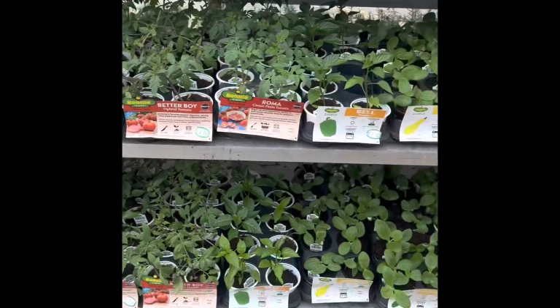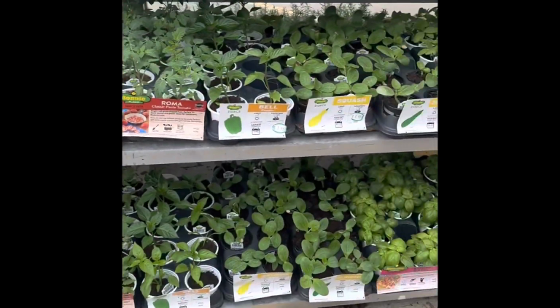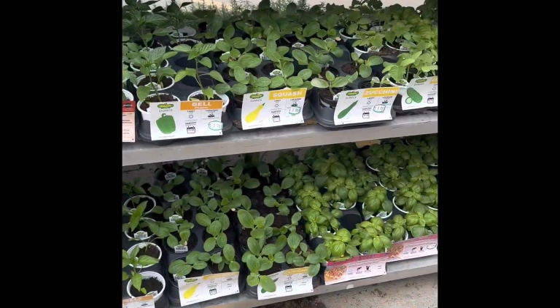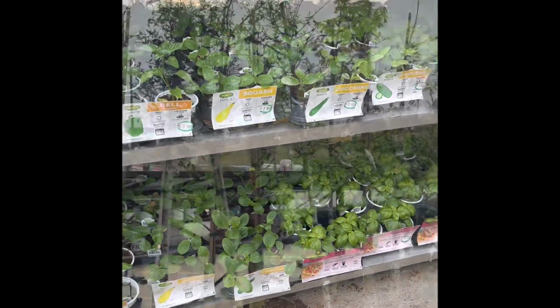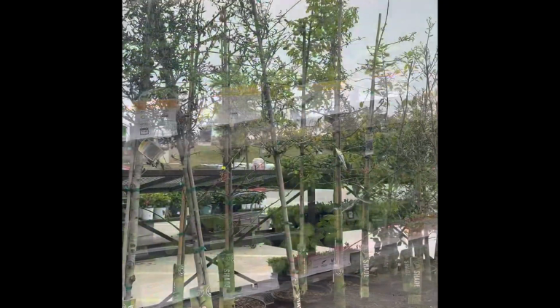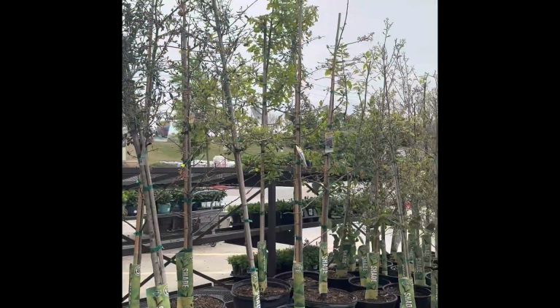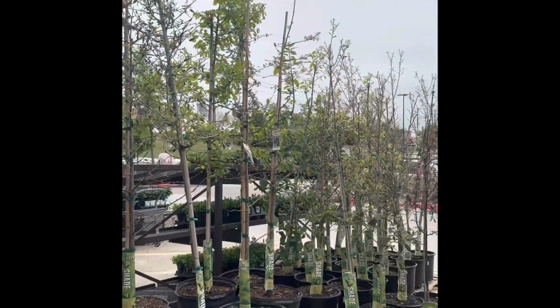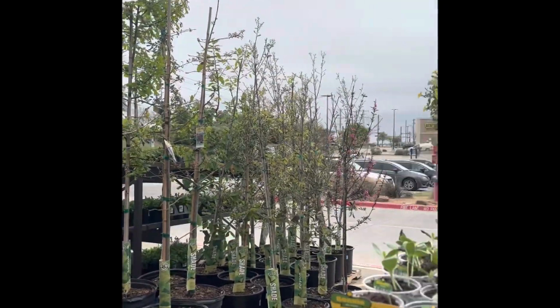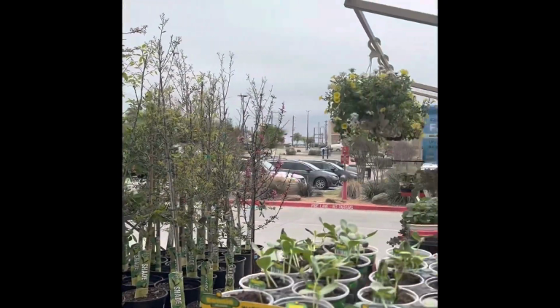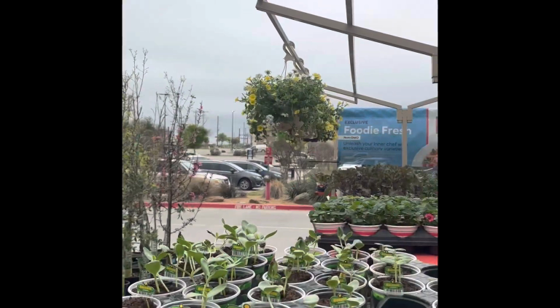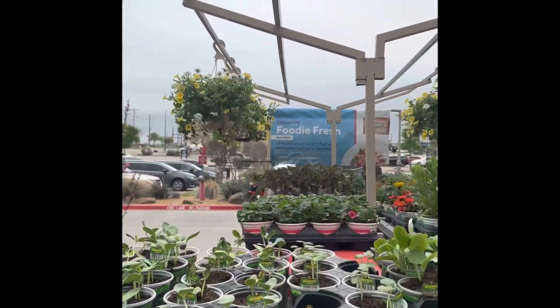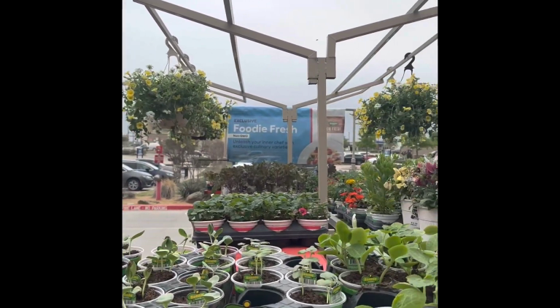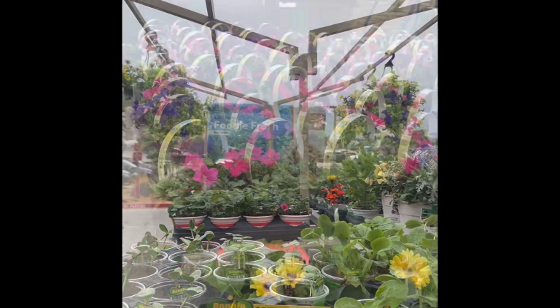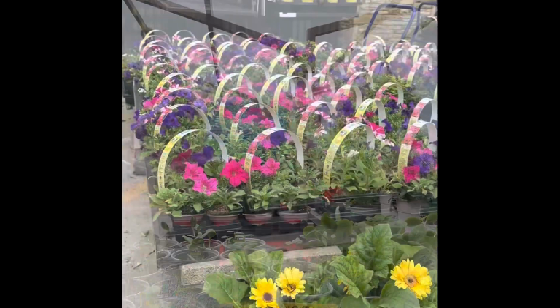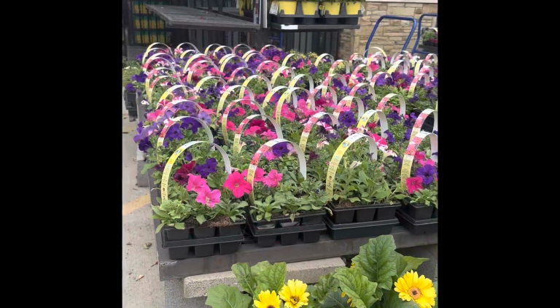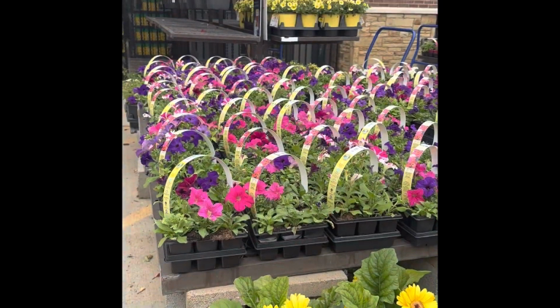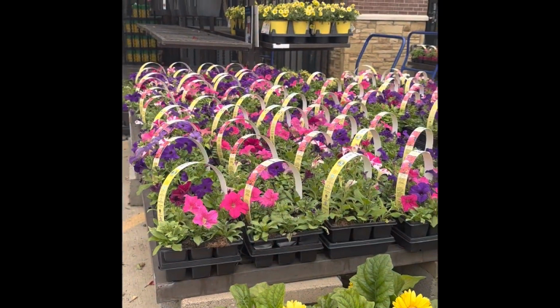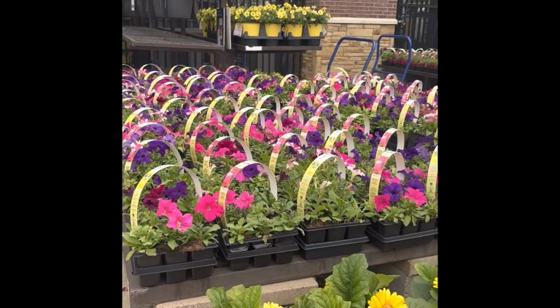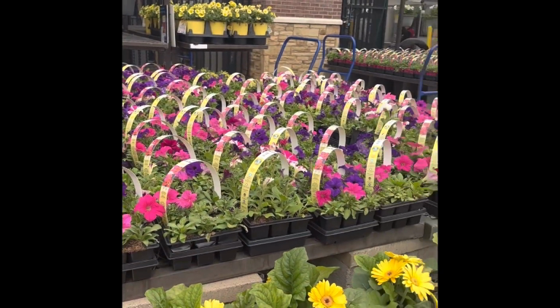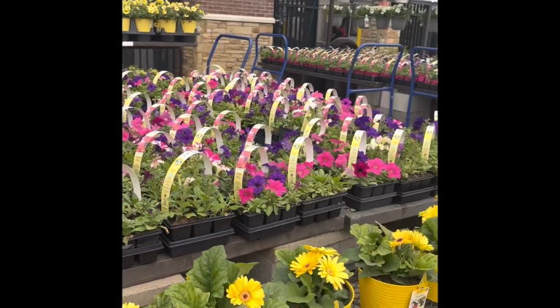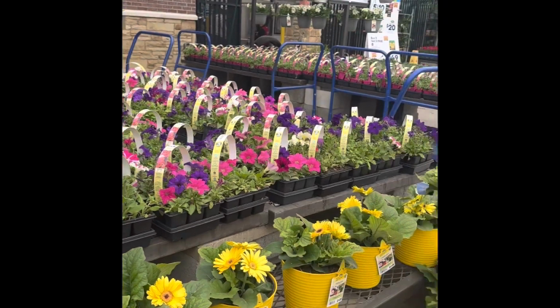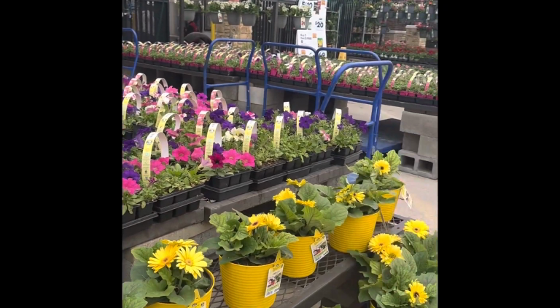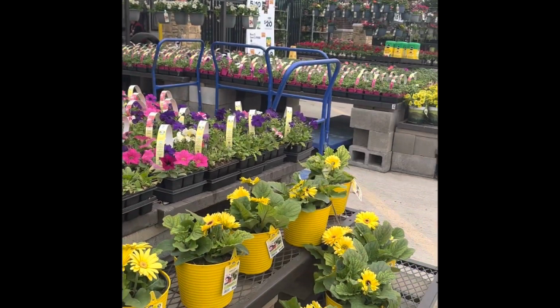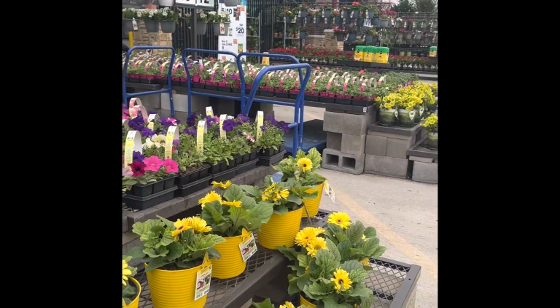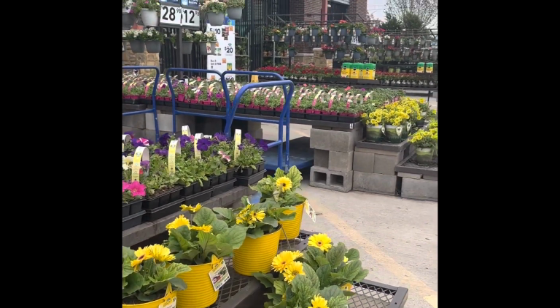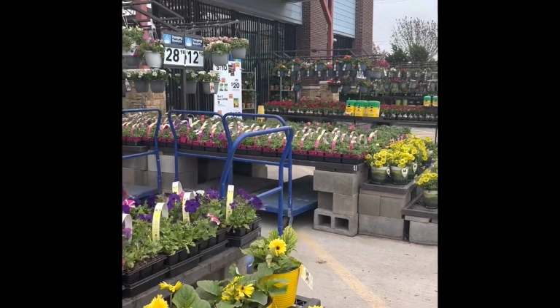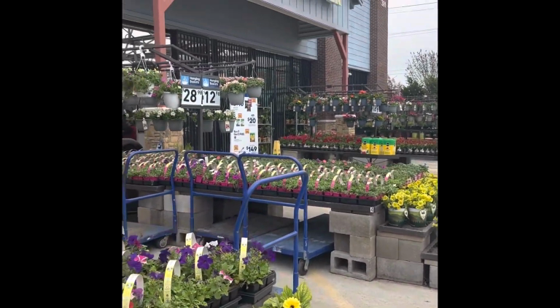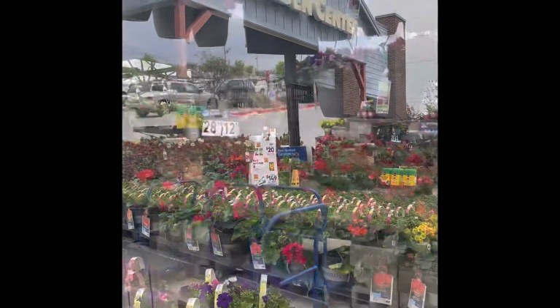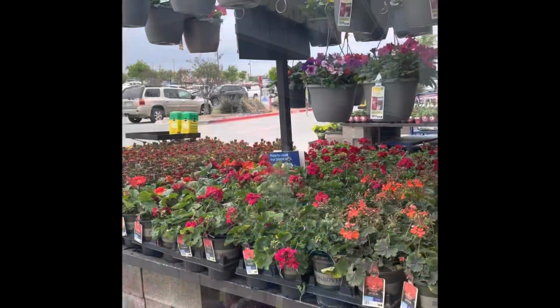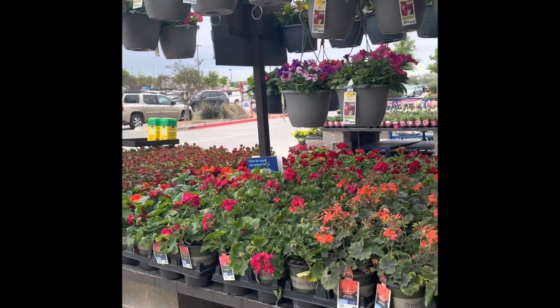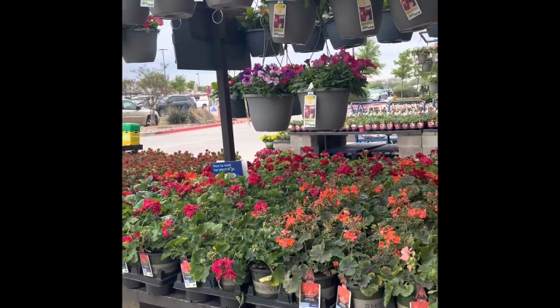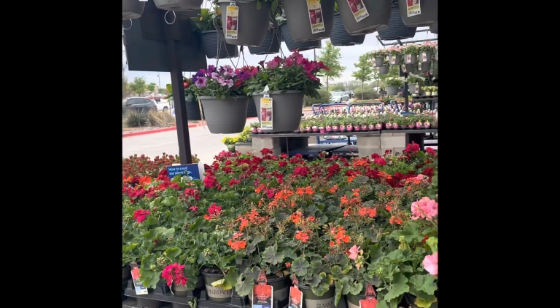These are the tomatoes. There are plants and a very yellow flower. We have a very colorful flowerbed here — that's why you add a lot of flowers.